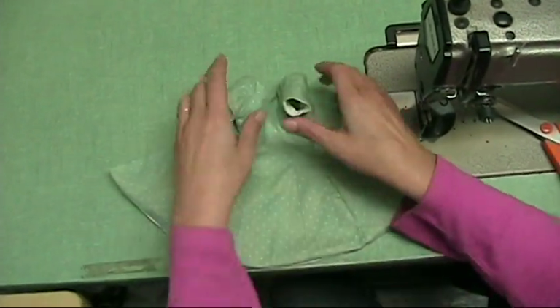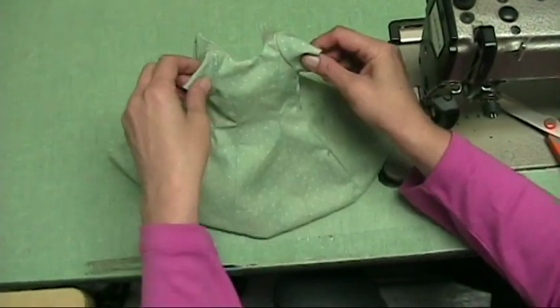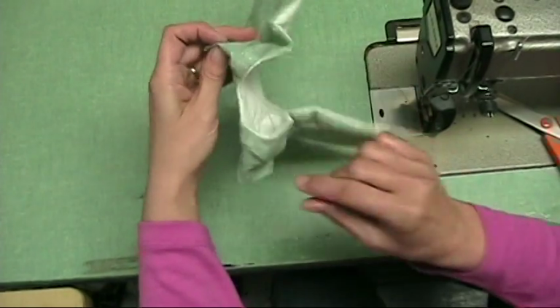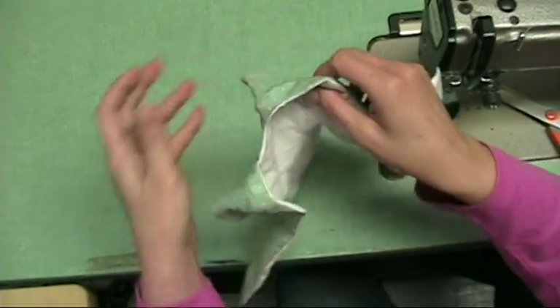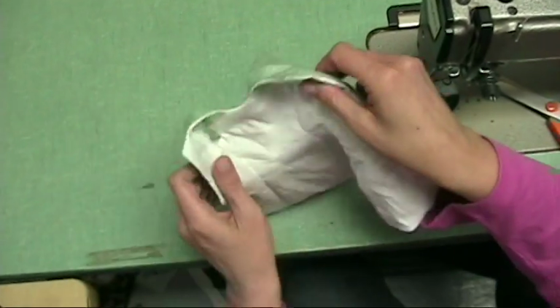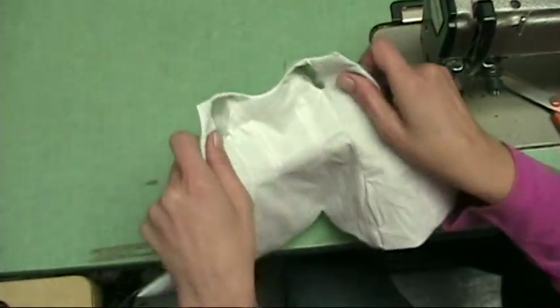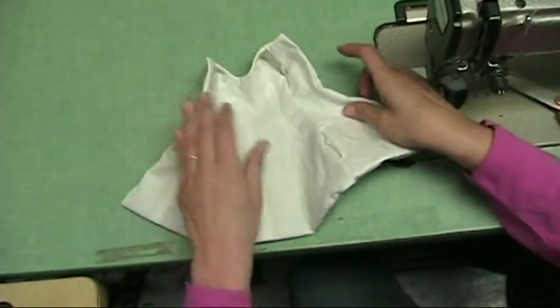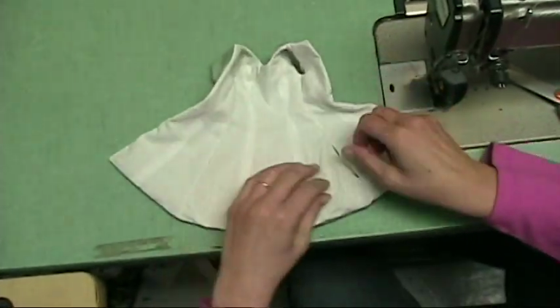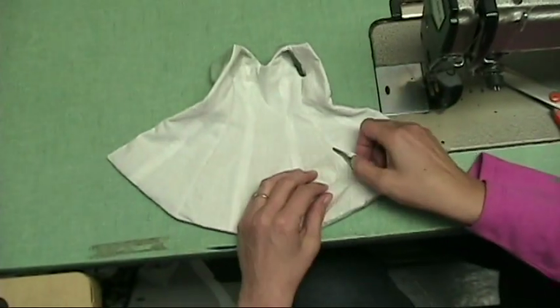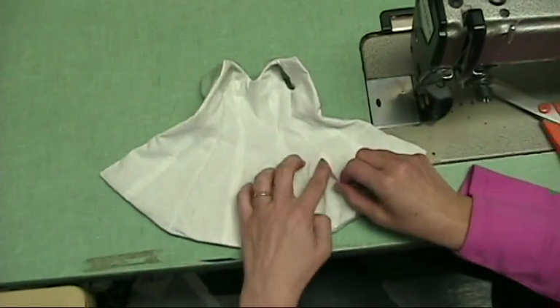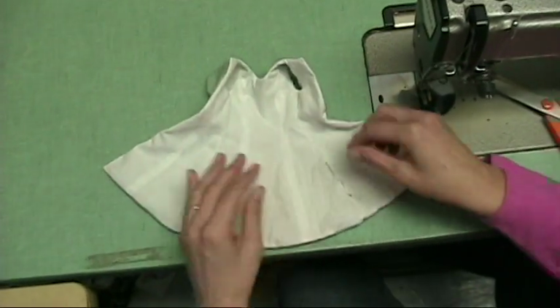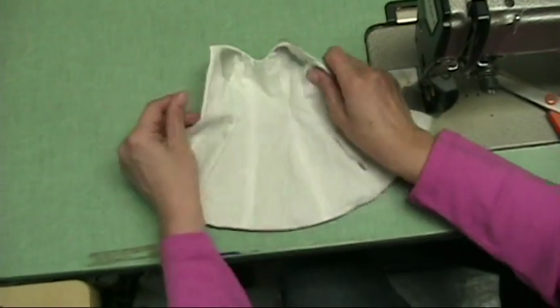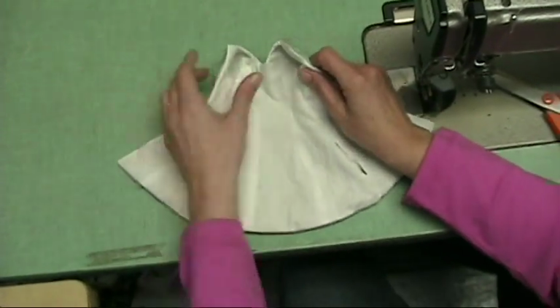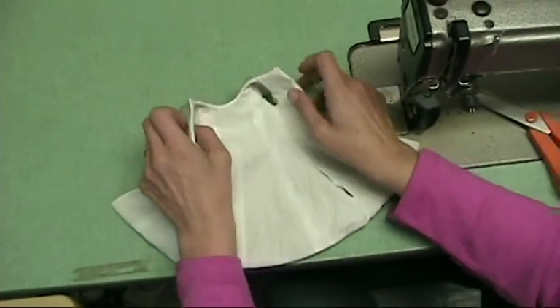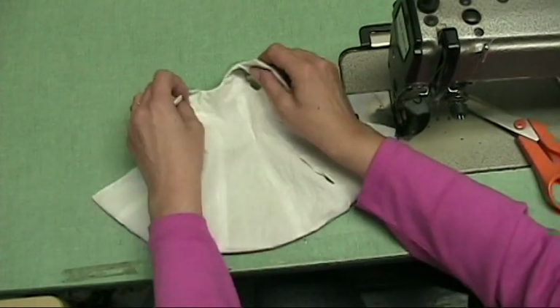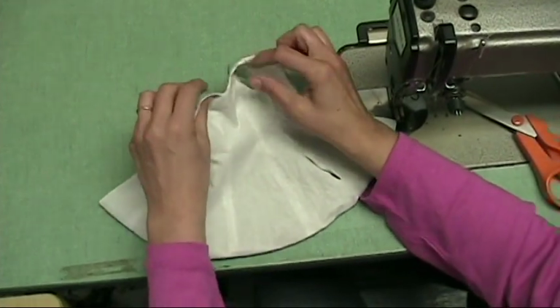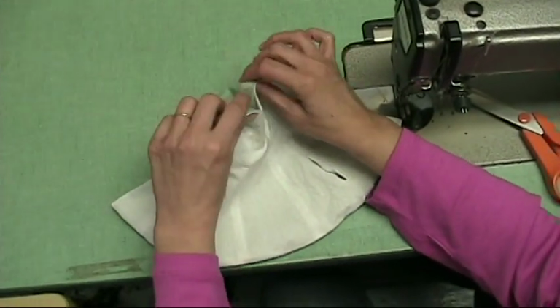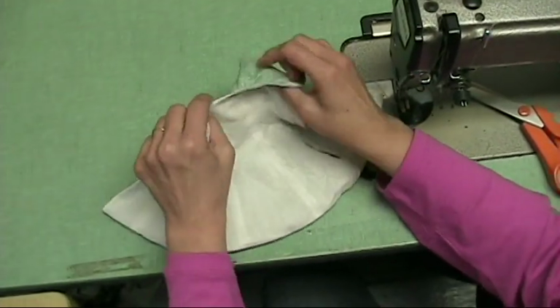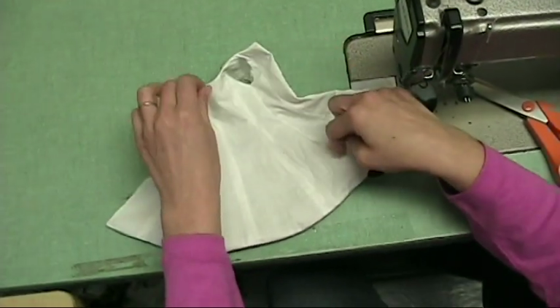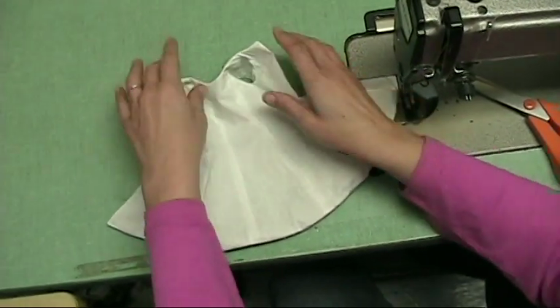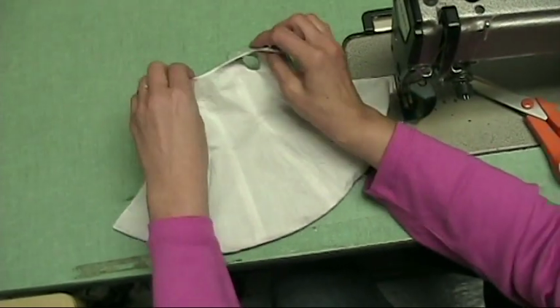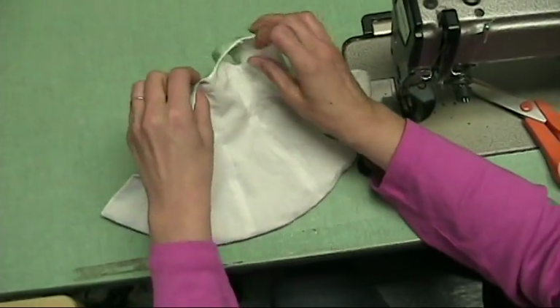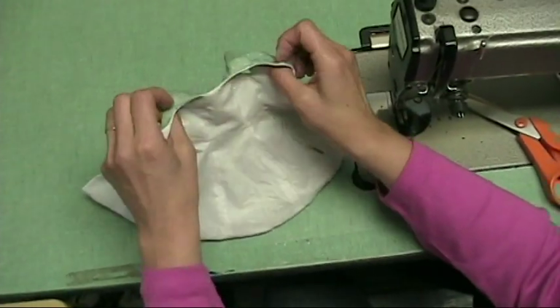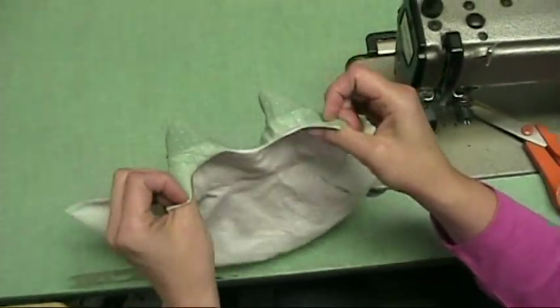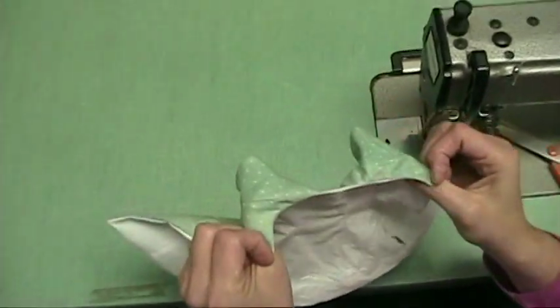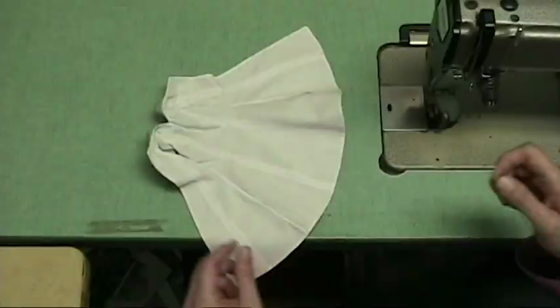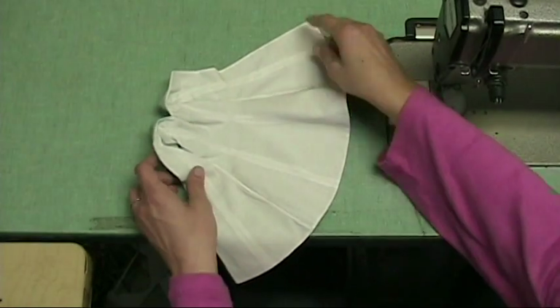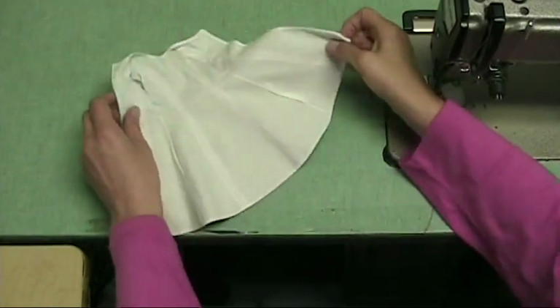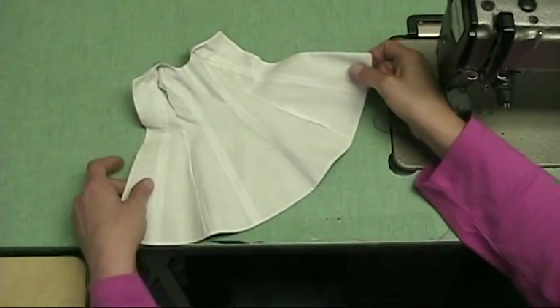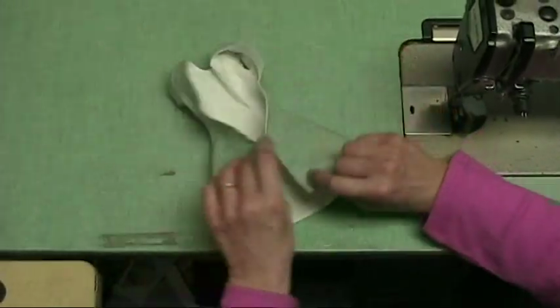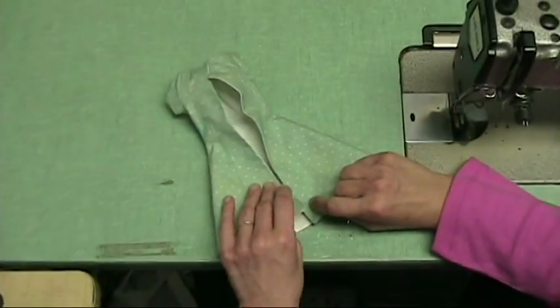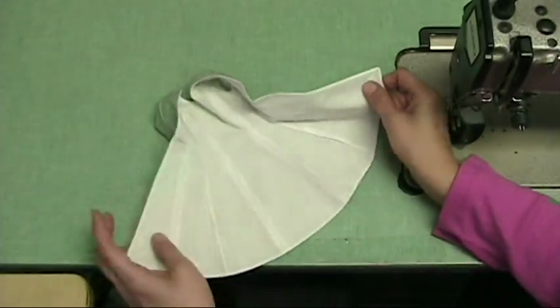Let's turn it right side out. You have your opening. Now I'm going to go press it and then I'm going to show you how I sew it closed with an invisible stitch.